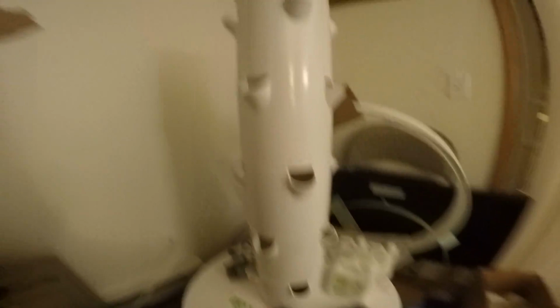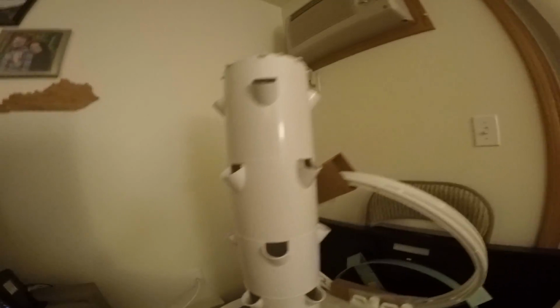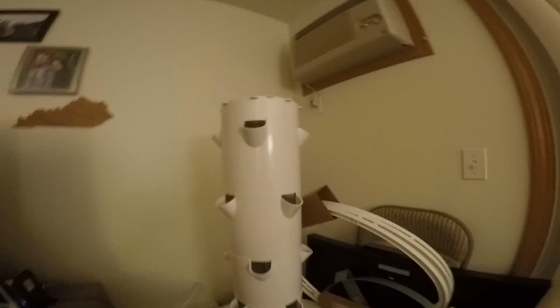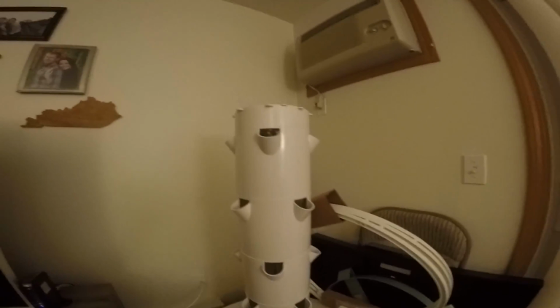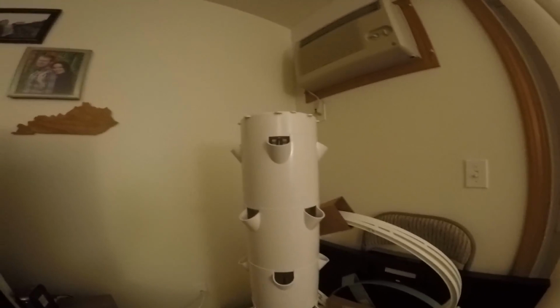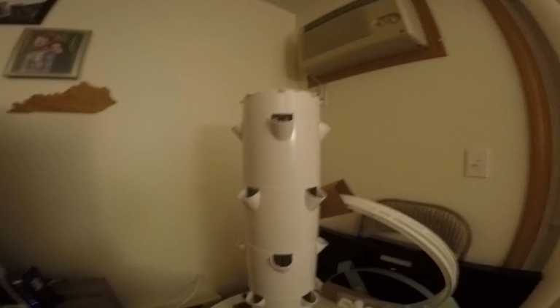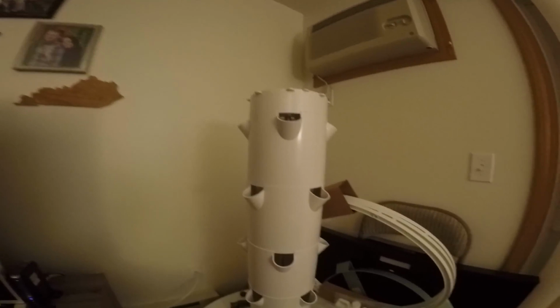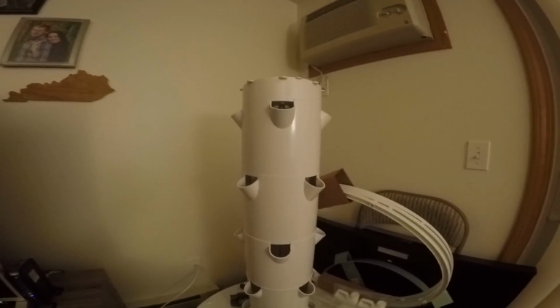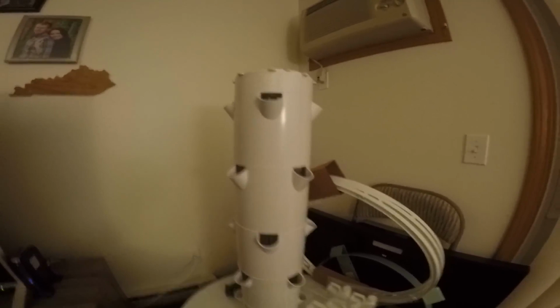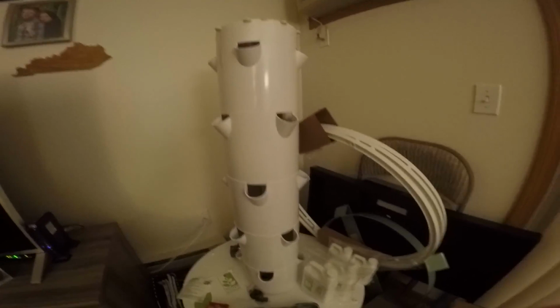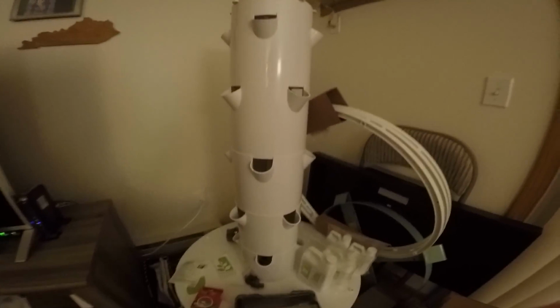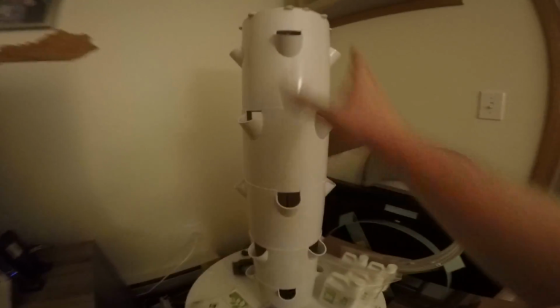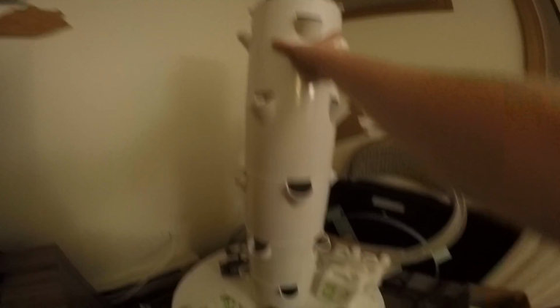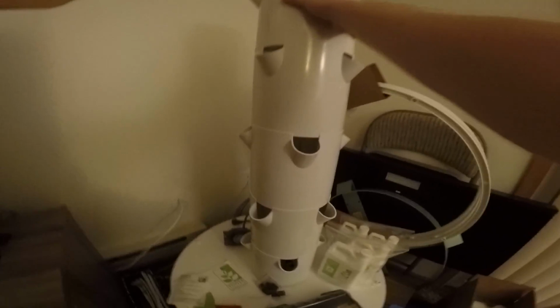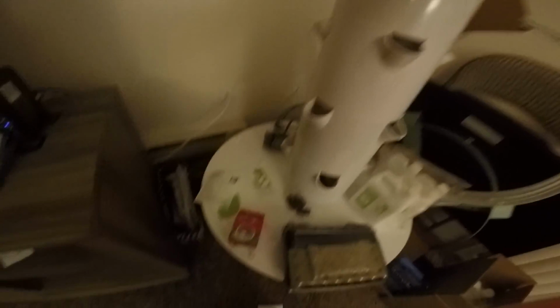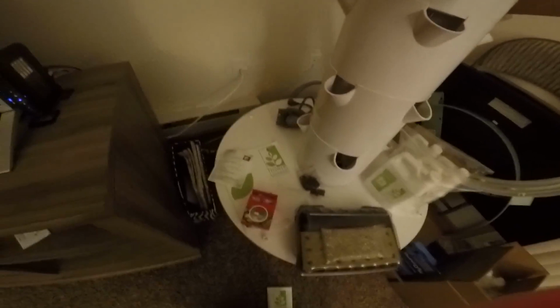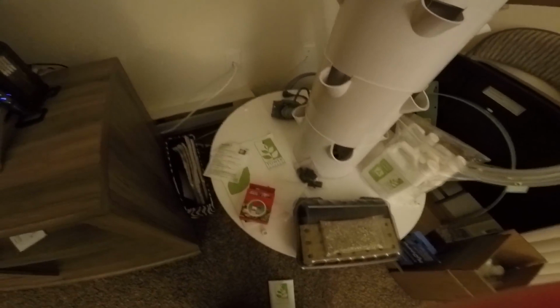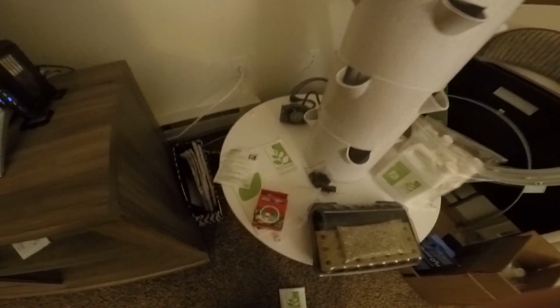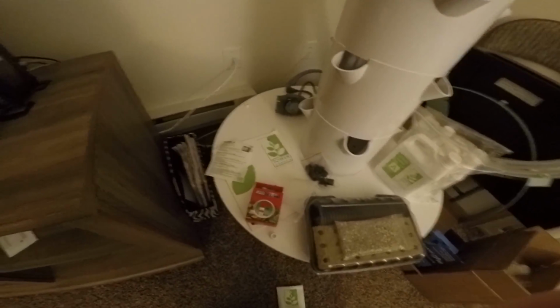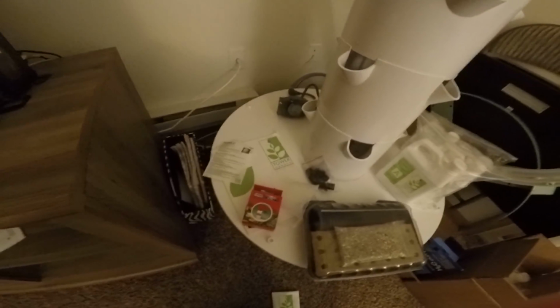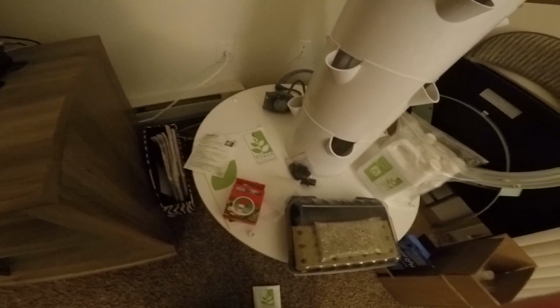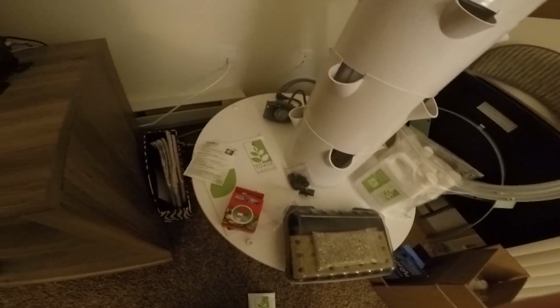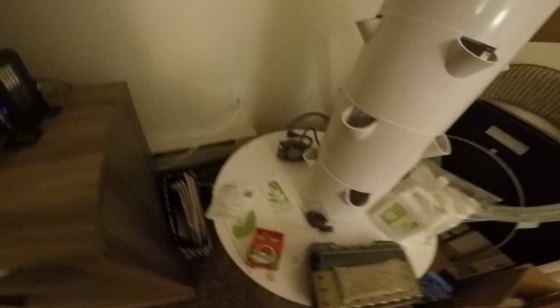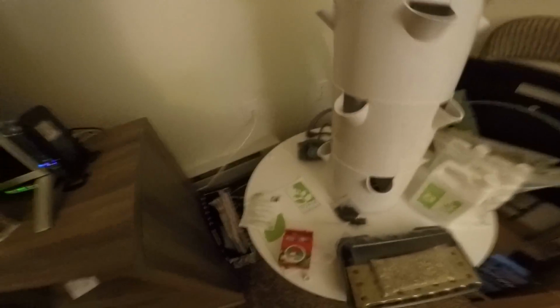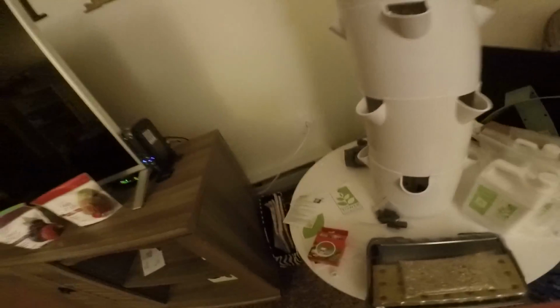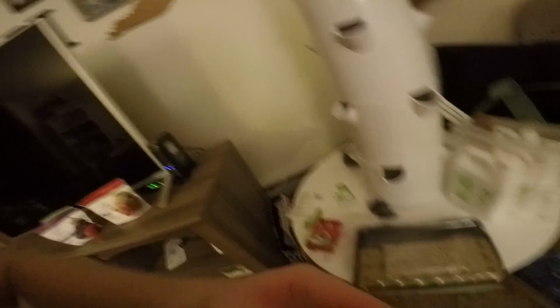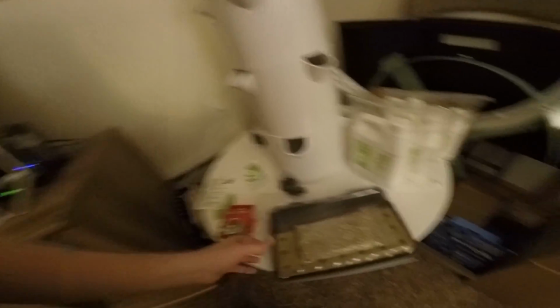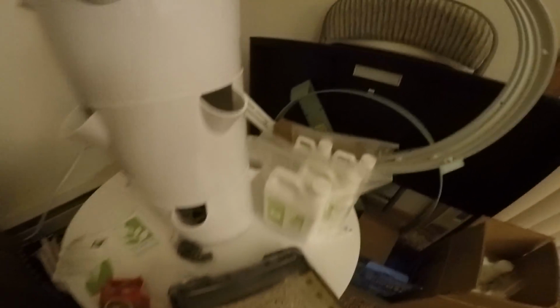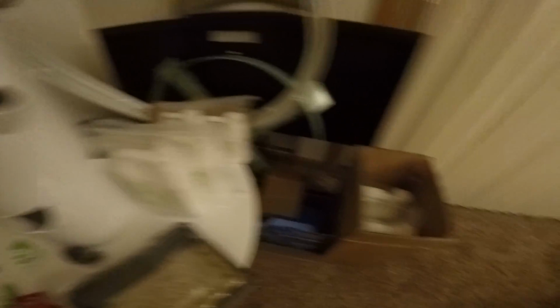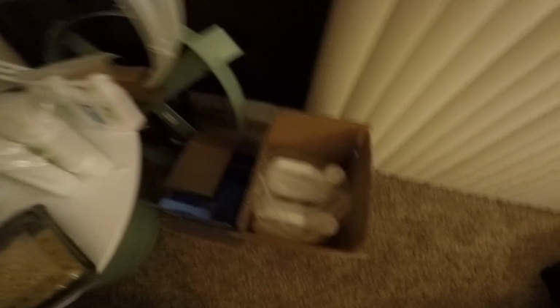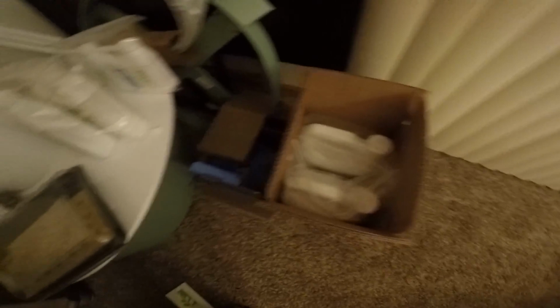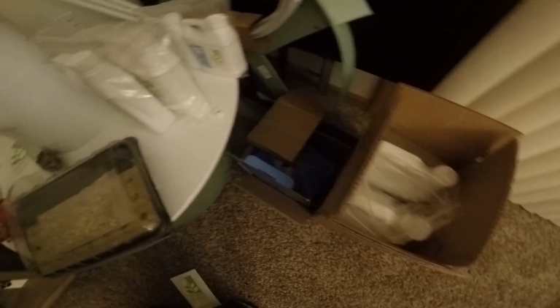Anyway, she bought this little doodad and it was like 112 pounds. It has a big solid base that's supposed to hold 20 gallons of fluid, and it came with all this stuff right here.